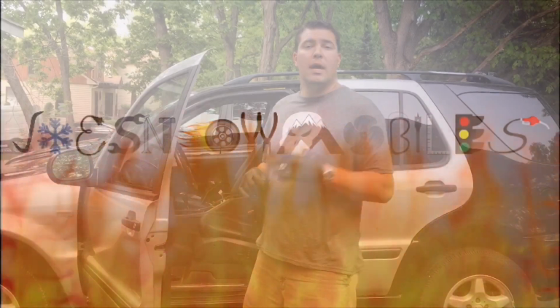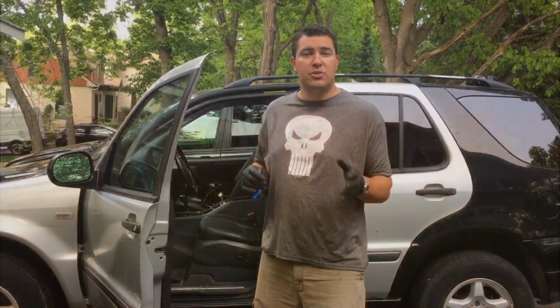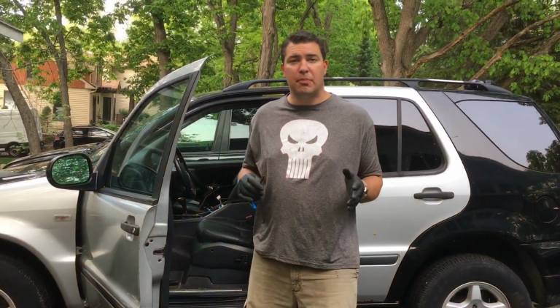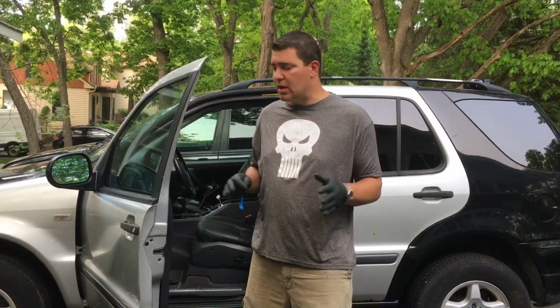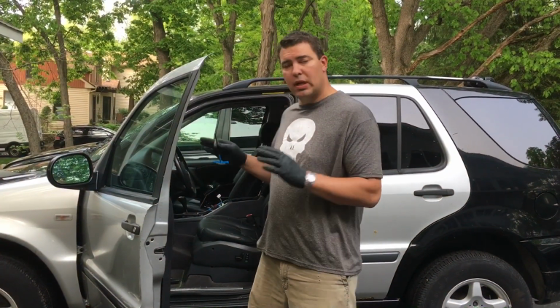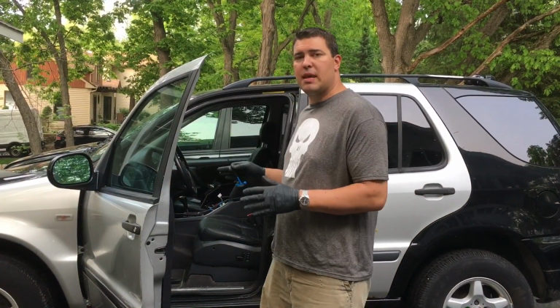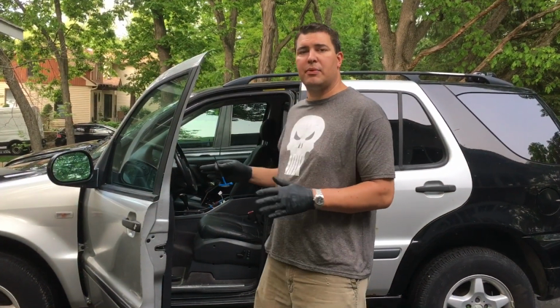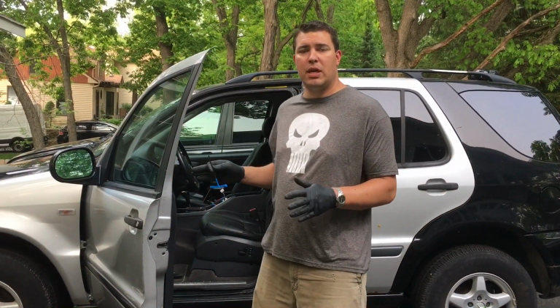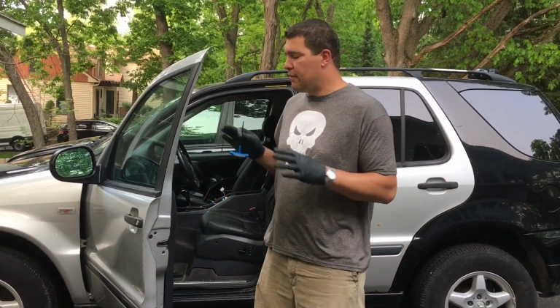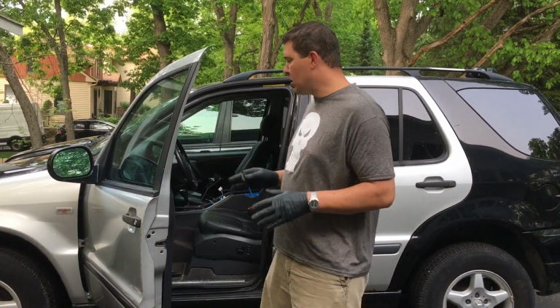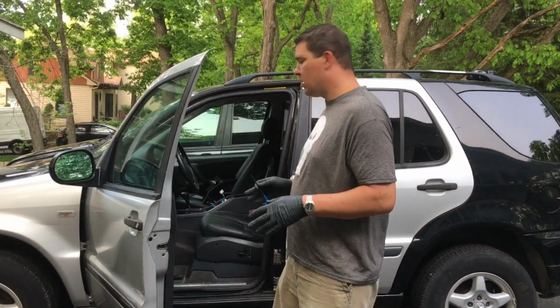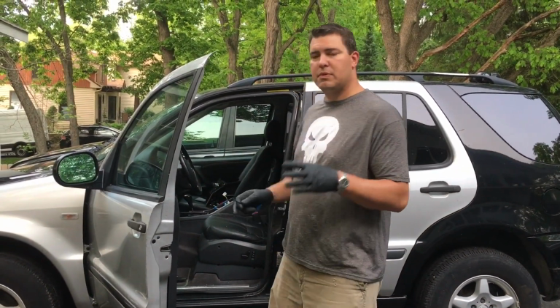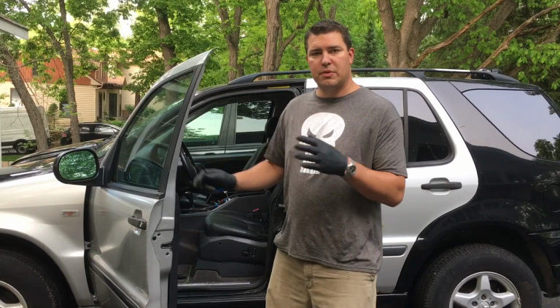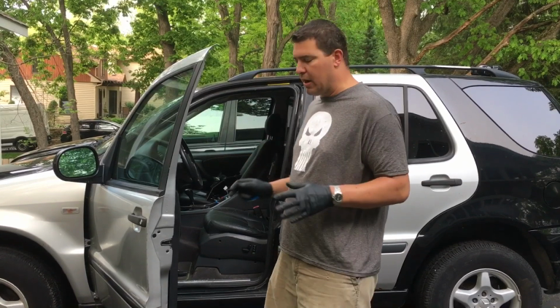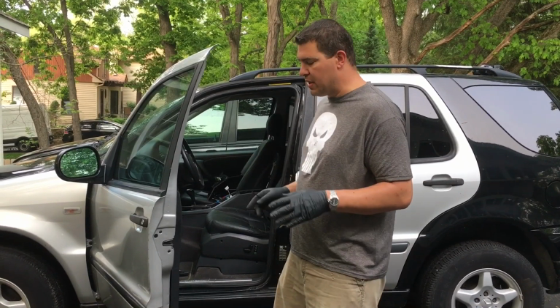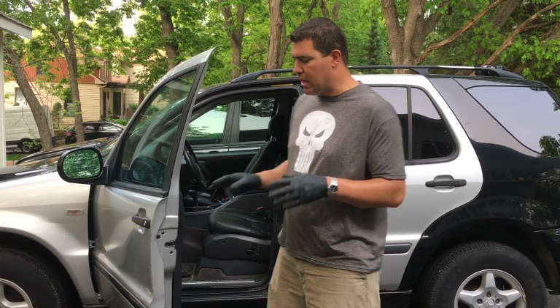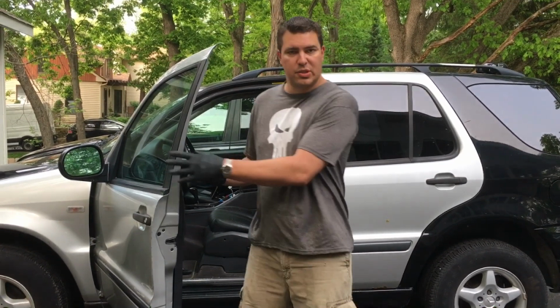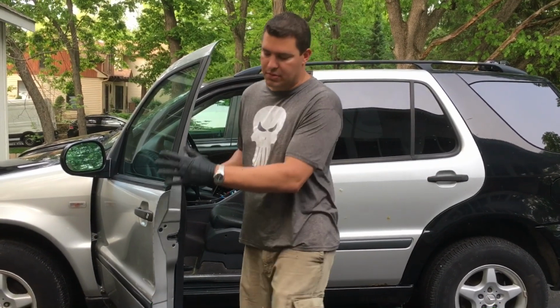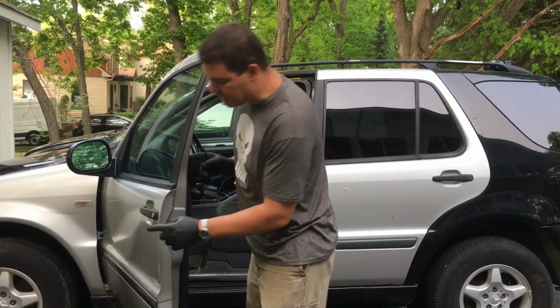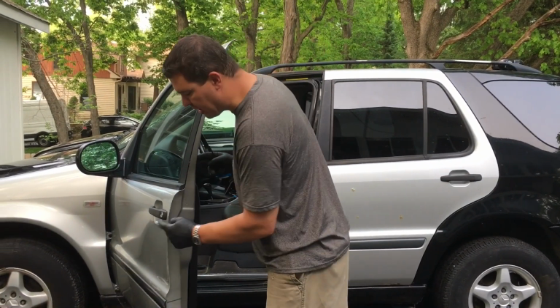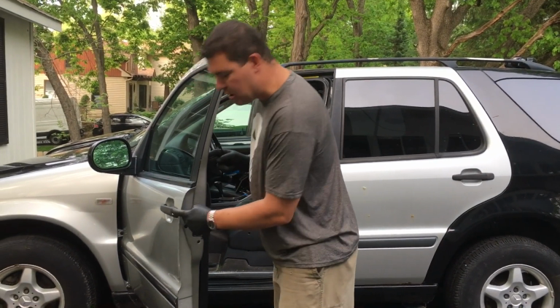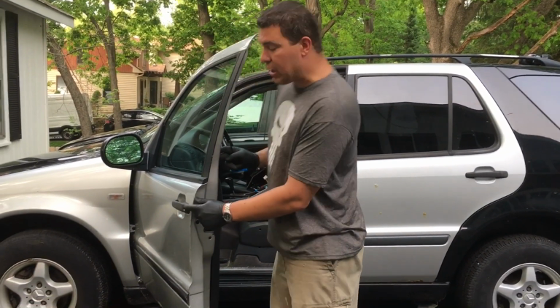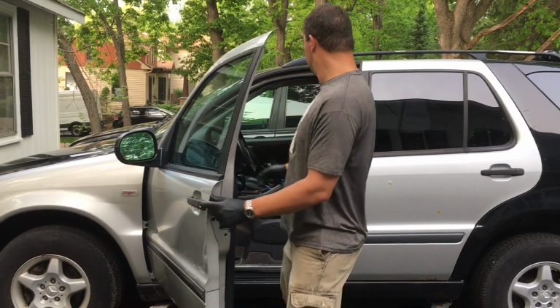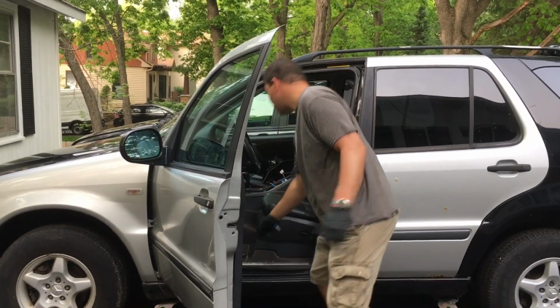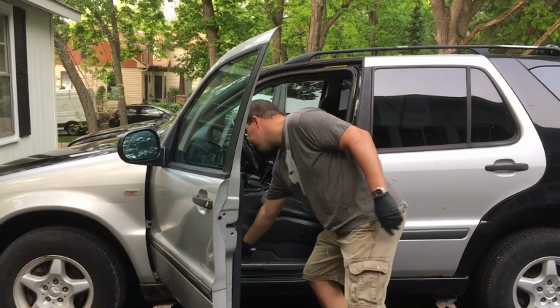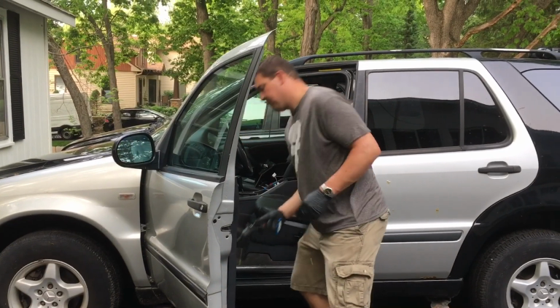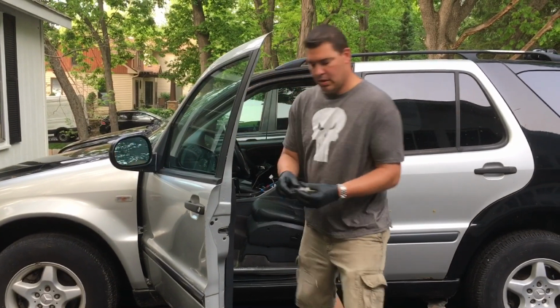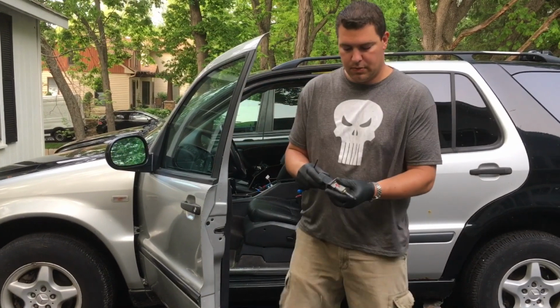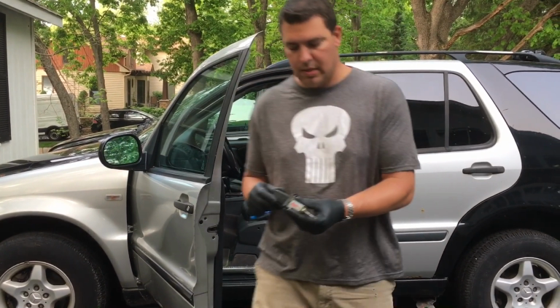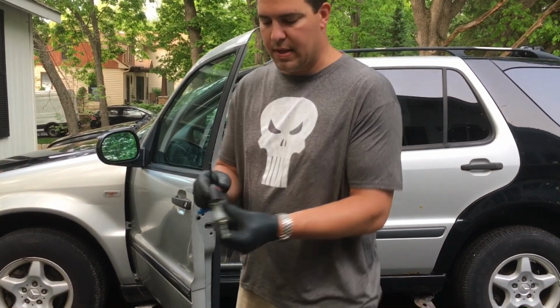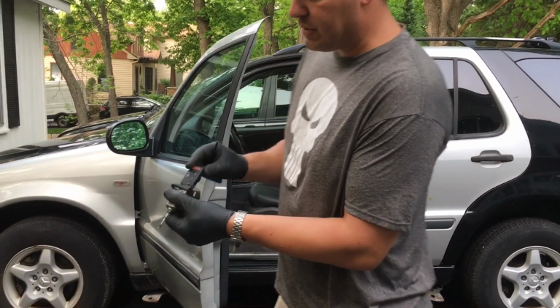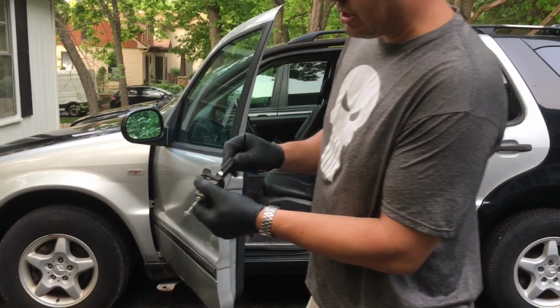Hey guys, Jocomobiles here, working on this ML320 for my daughter, just doing some repairs. I switched the door, so I have to change out the lock cylinder to be the one that fits with the ignition.